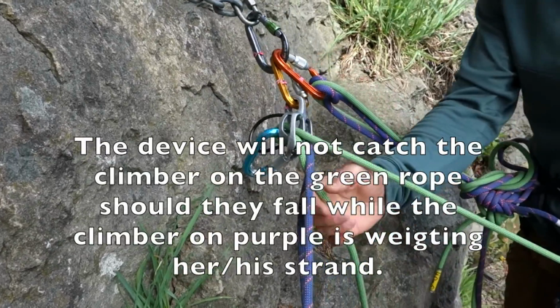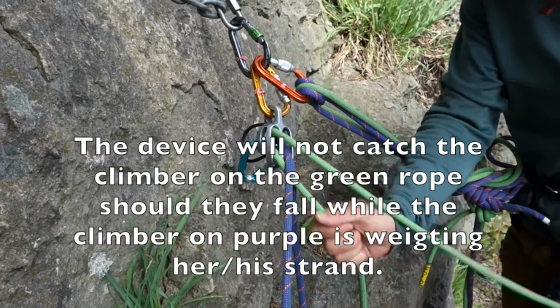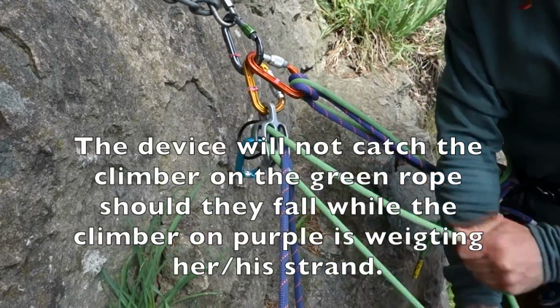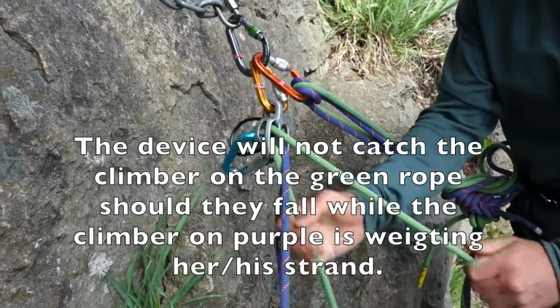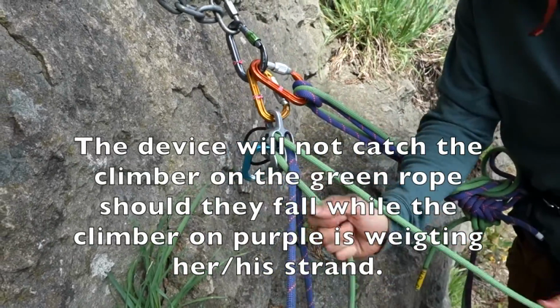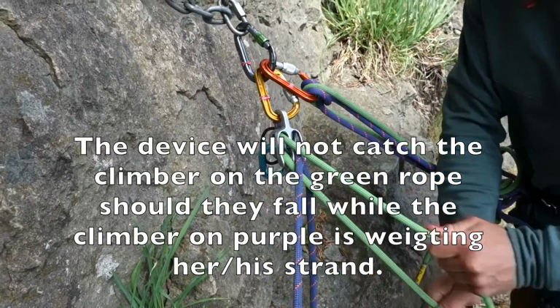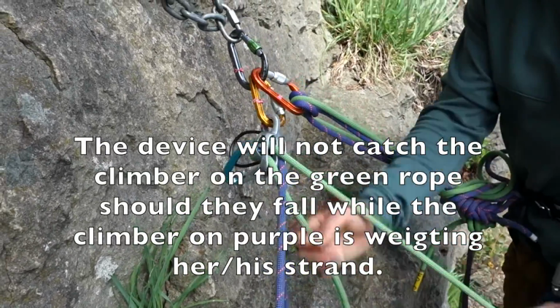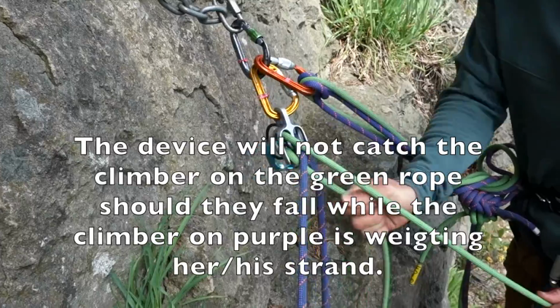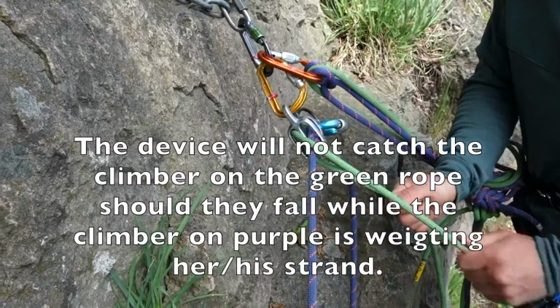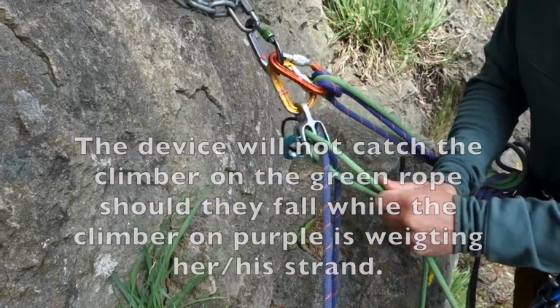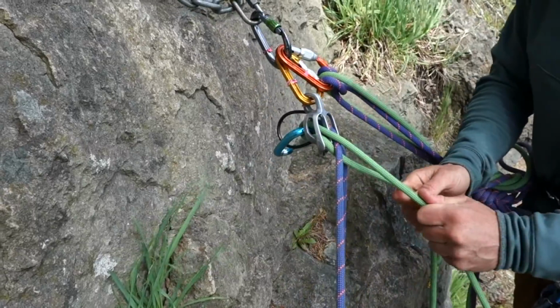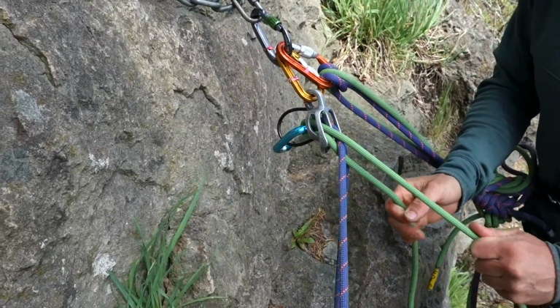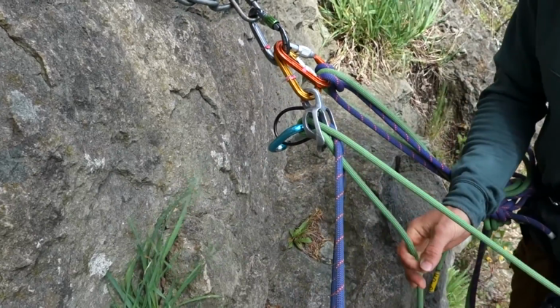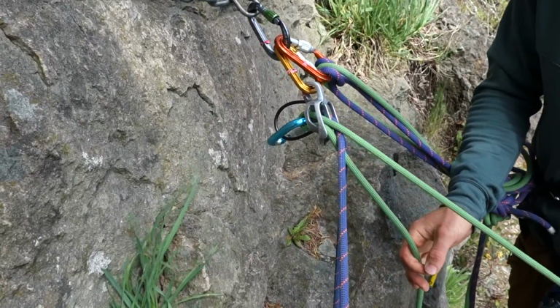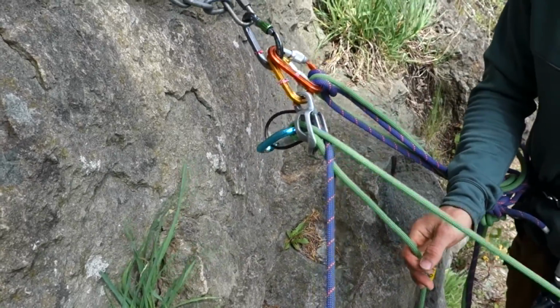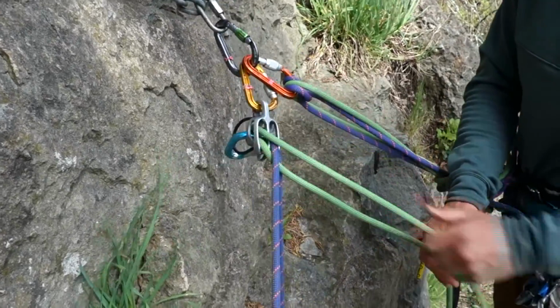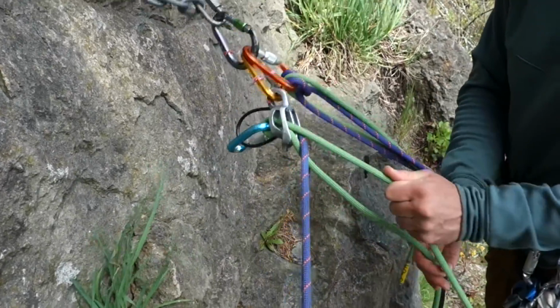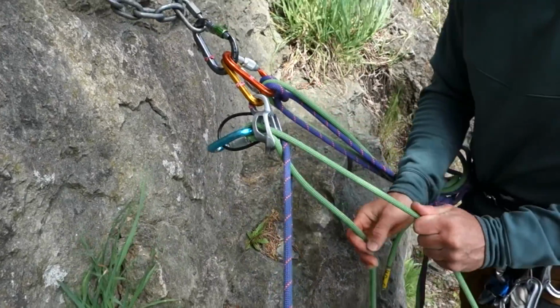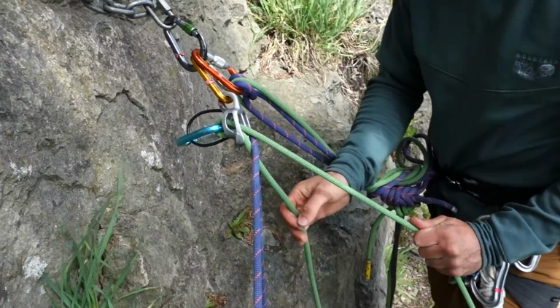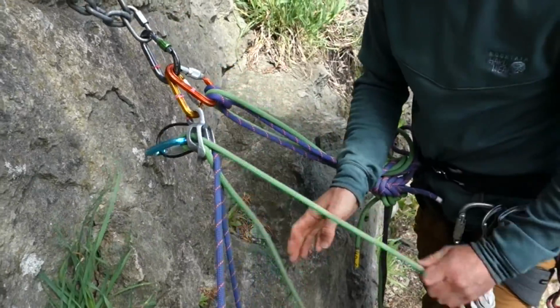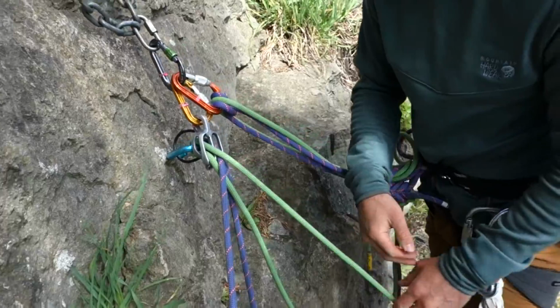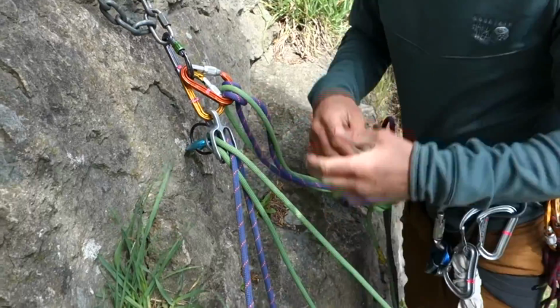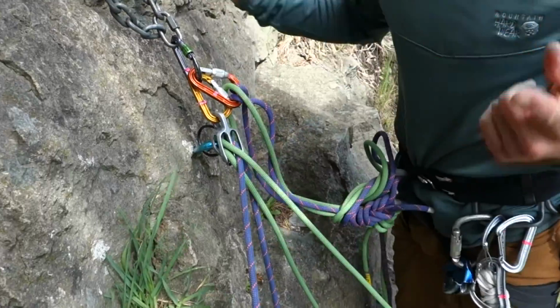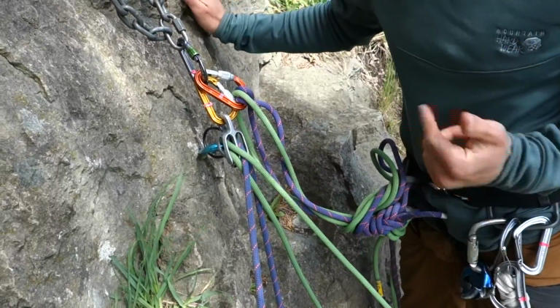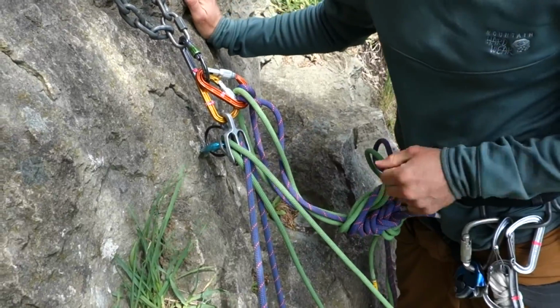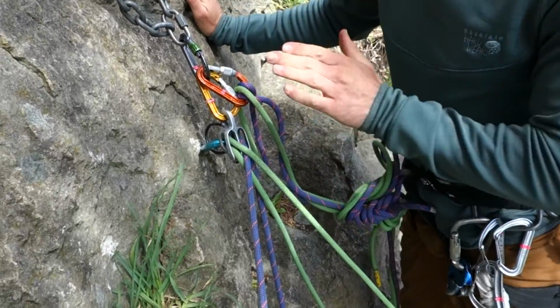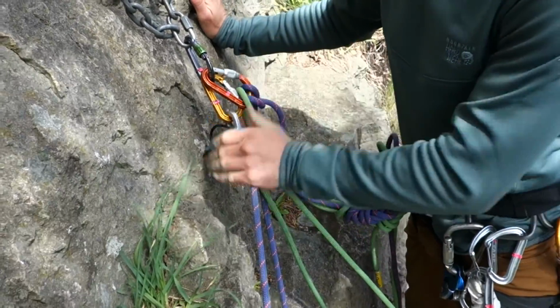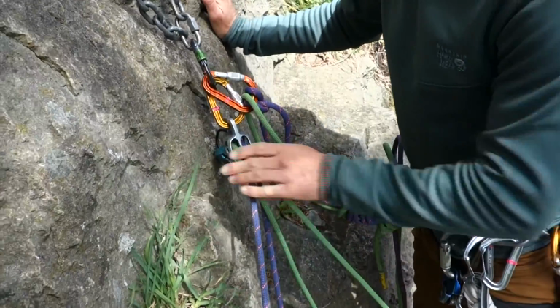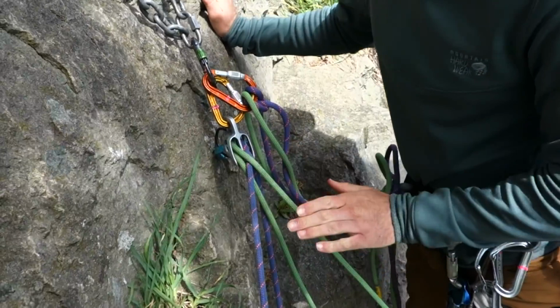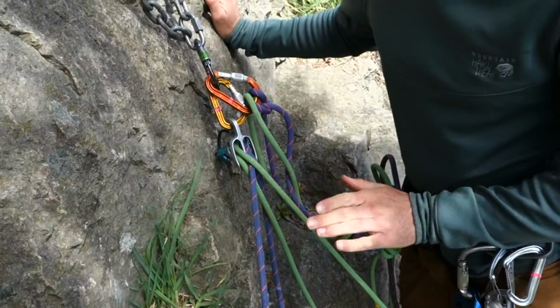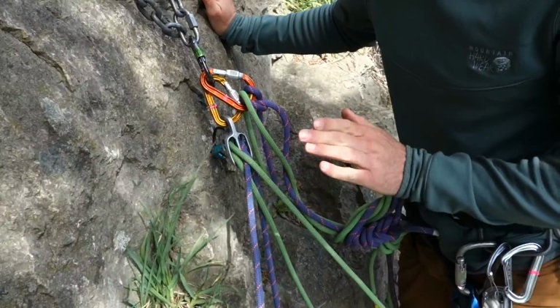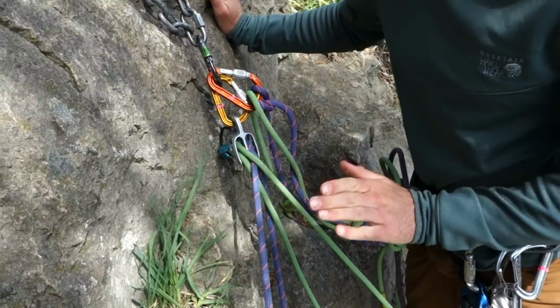This is the way you belay, and this is the way it's supposed to lock up. You can see clearly that it's not locking on itself. So that's the first way you can end up with belay device failure.